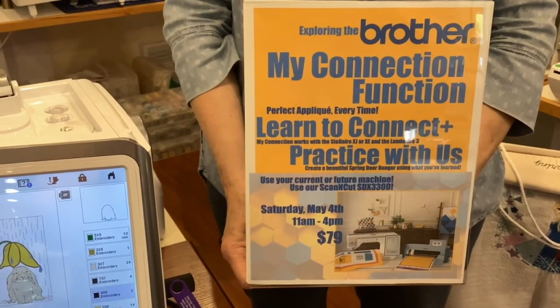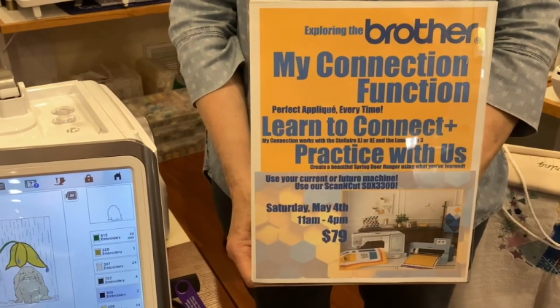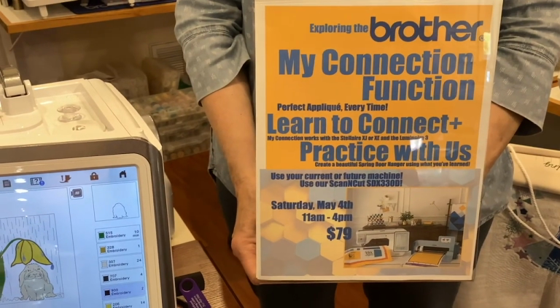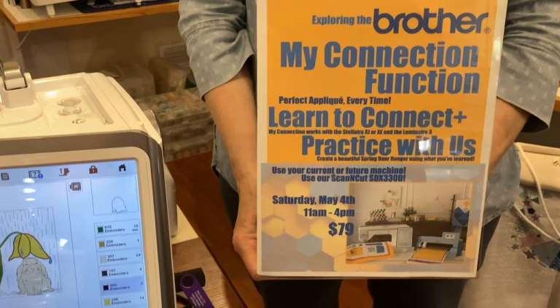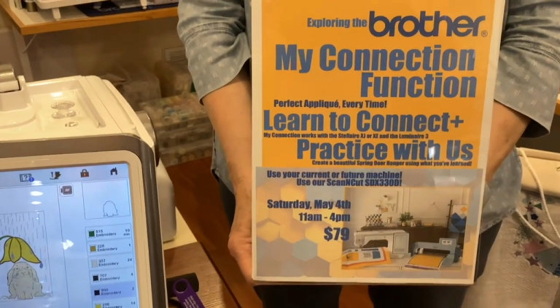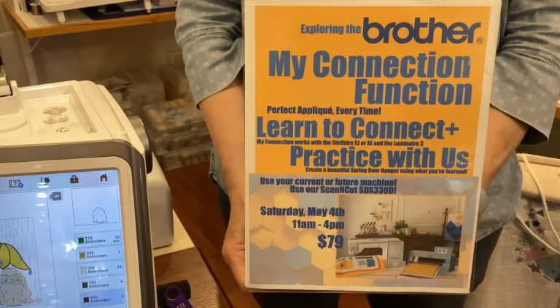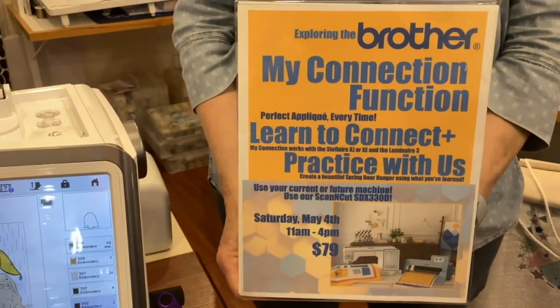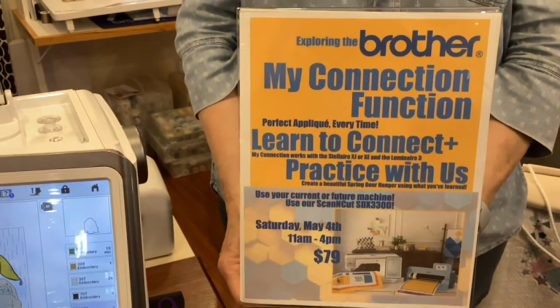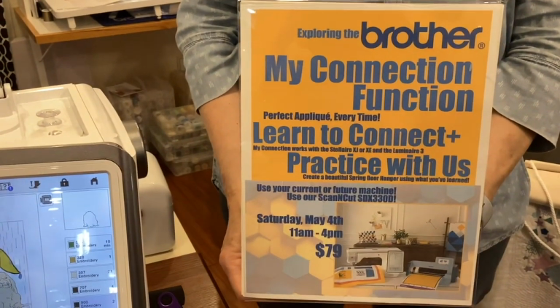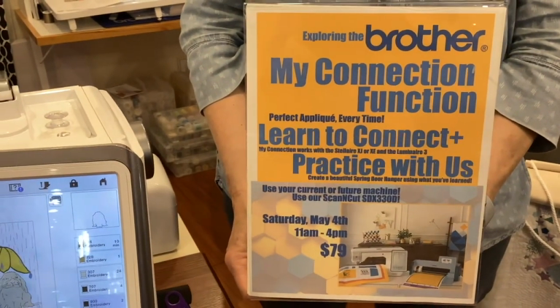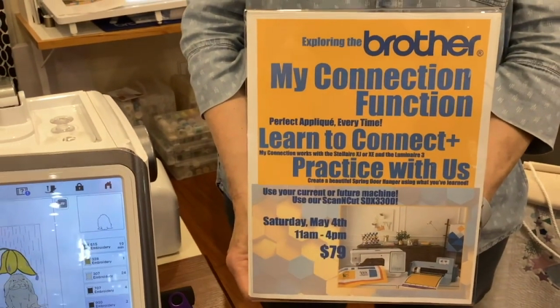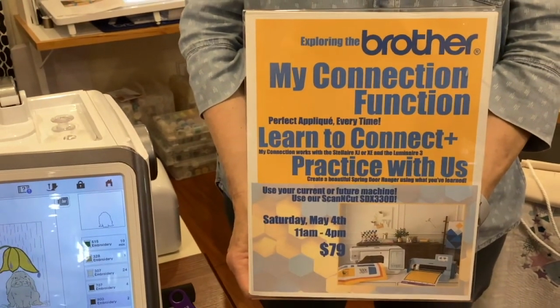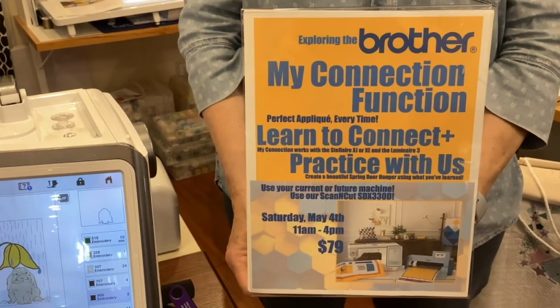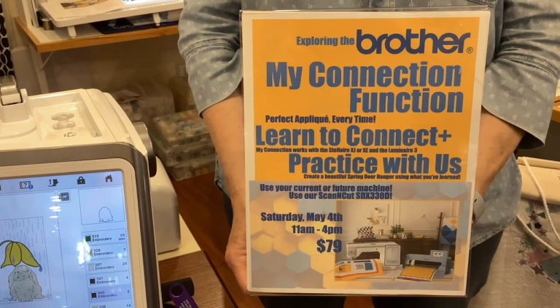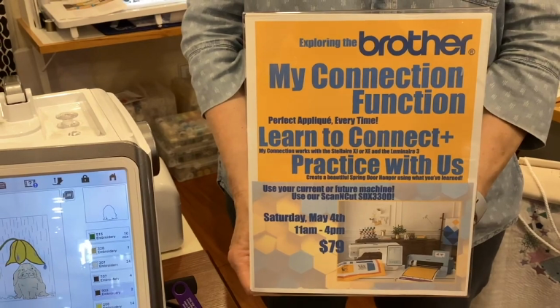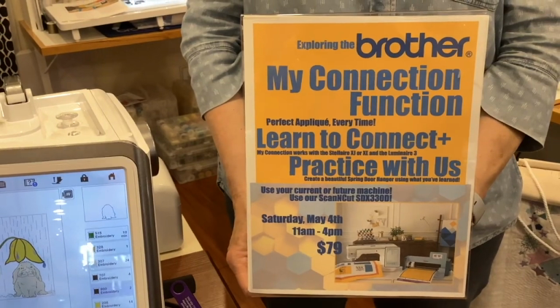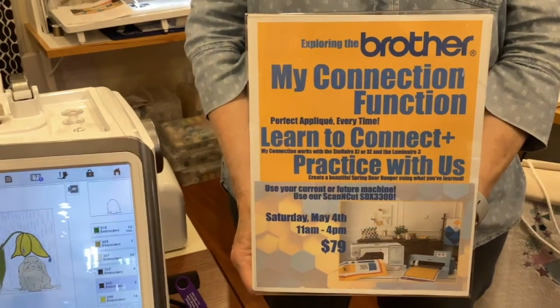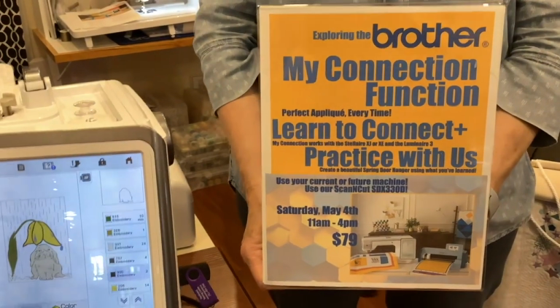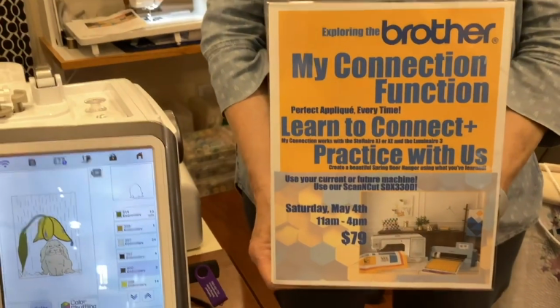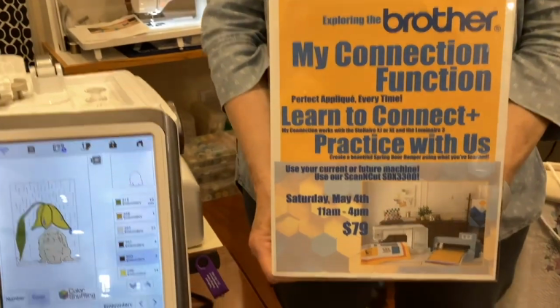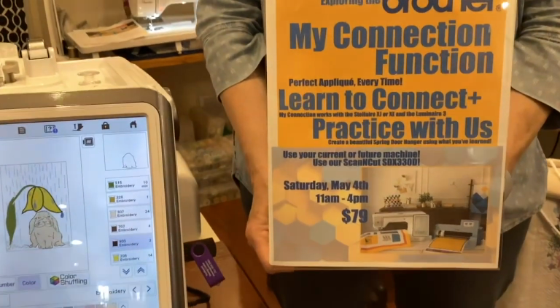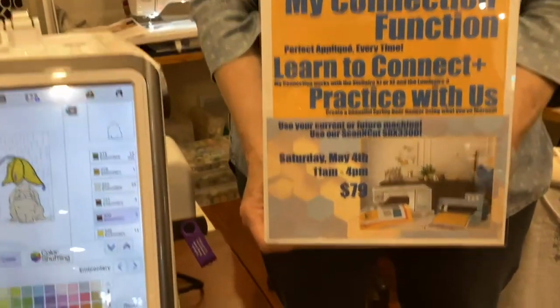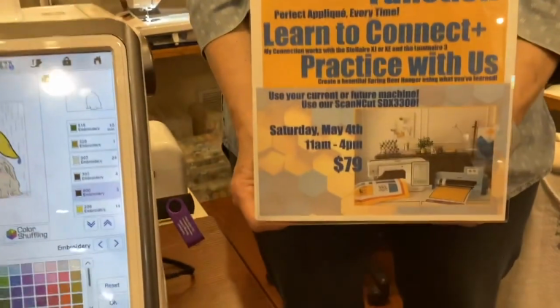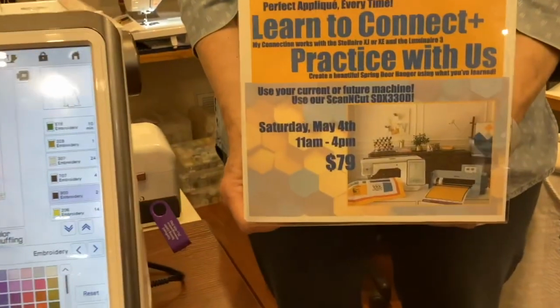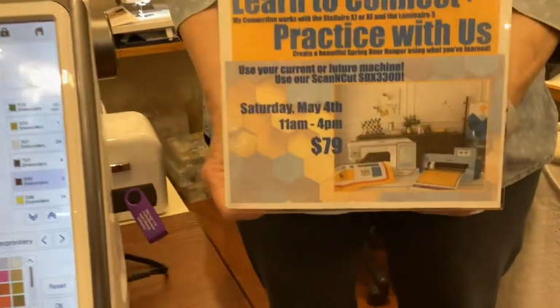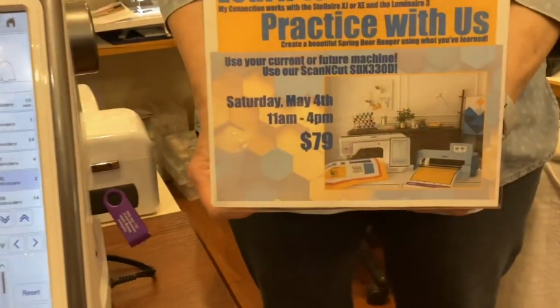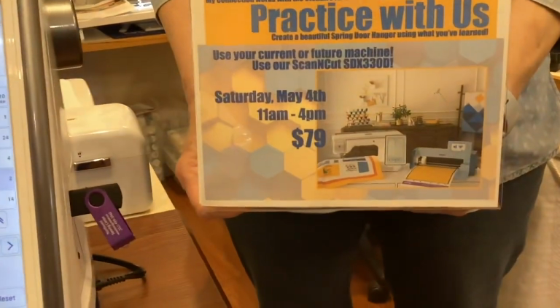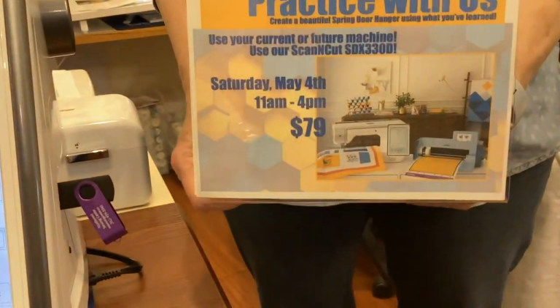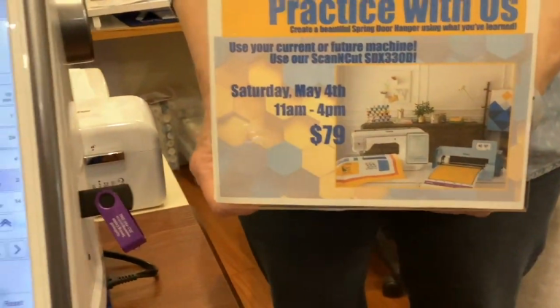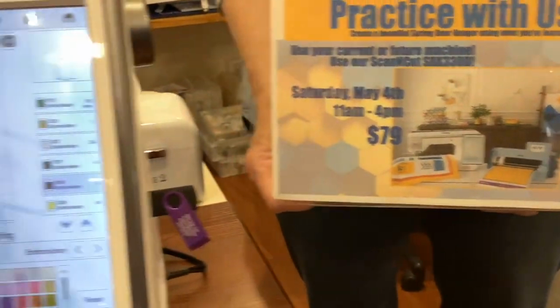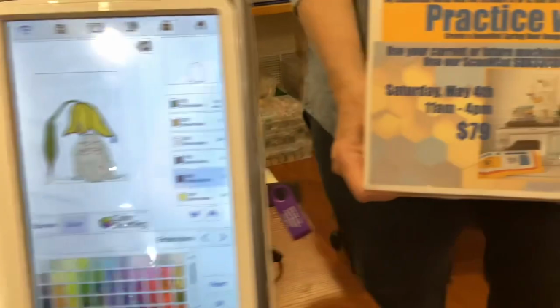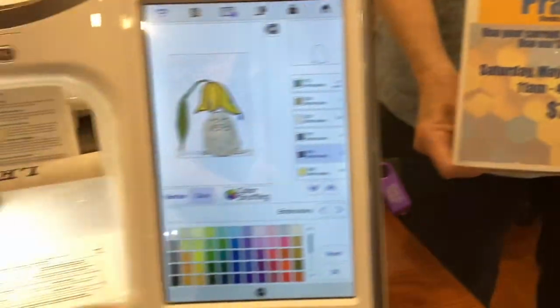Hi, I'm Mary at Northwest Sewing Center. I wanted to tell you about our exciting event on Saturday, May 4th, here at the store from 11 to 4.